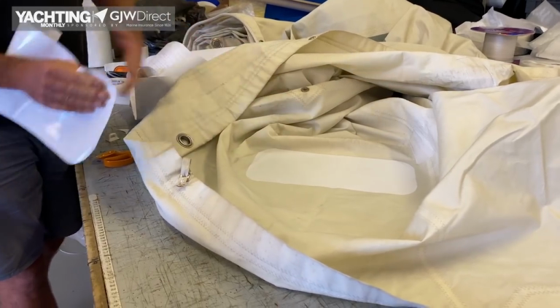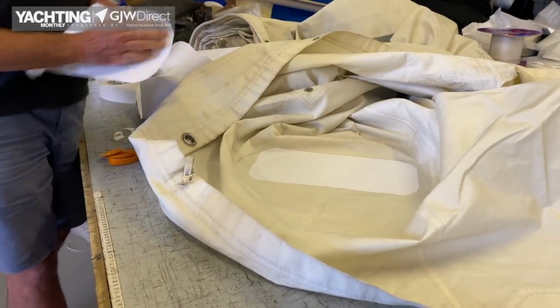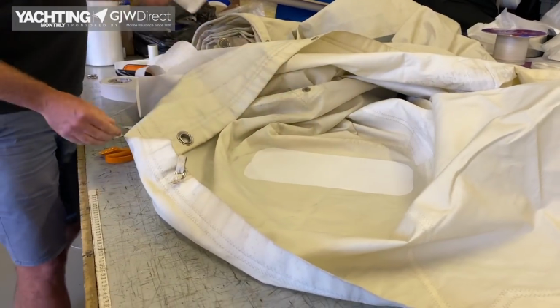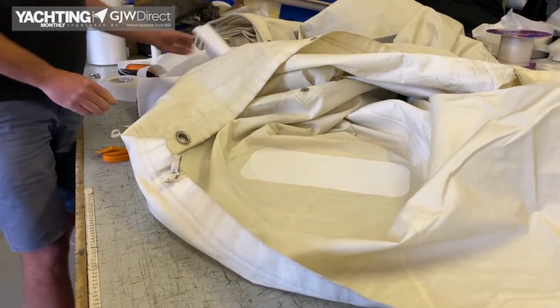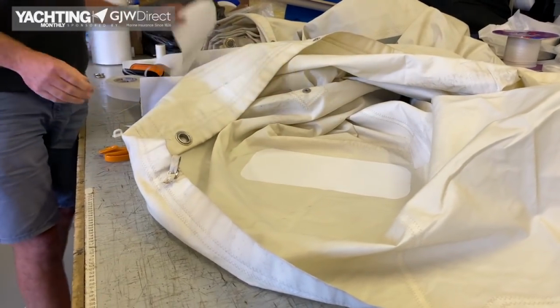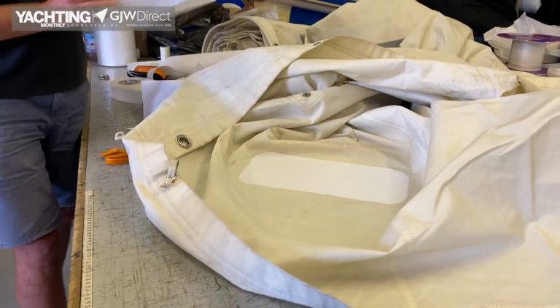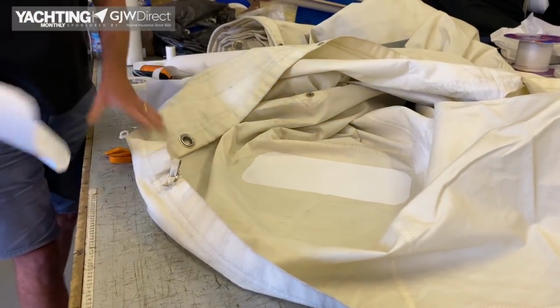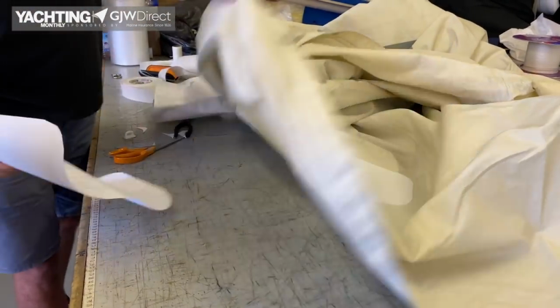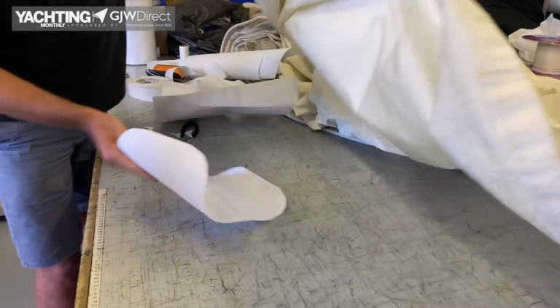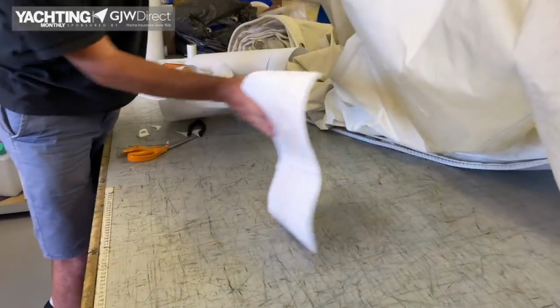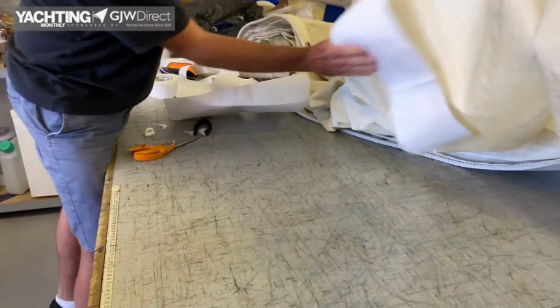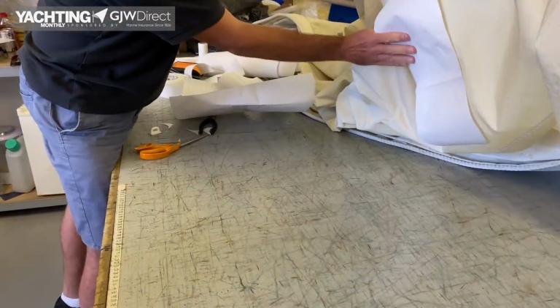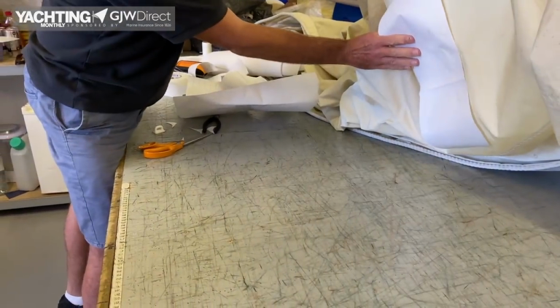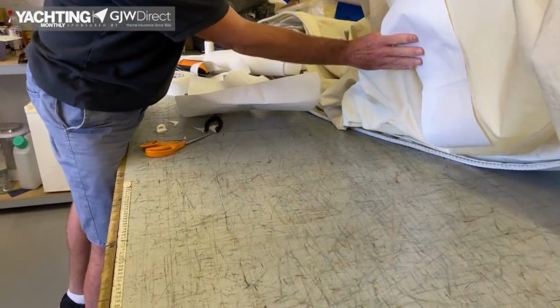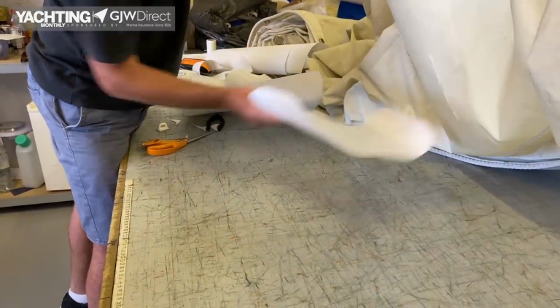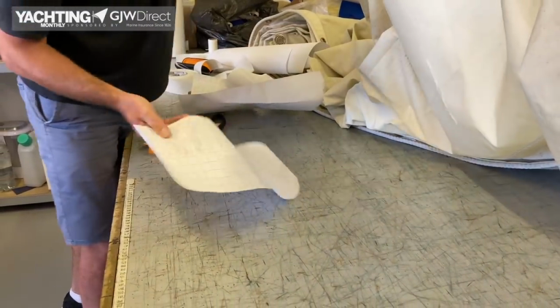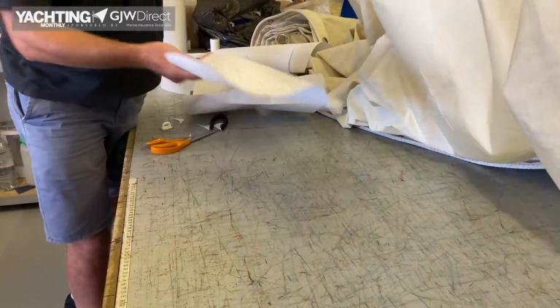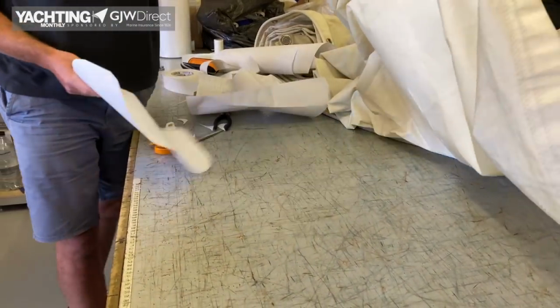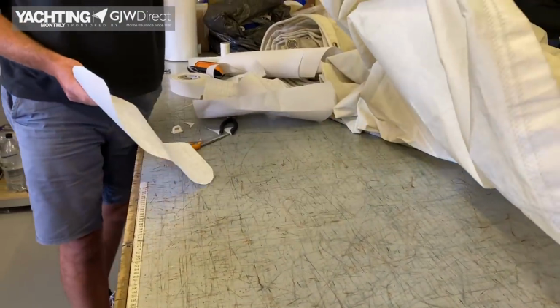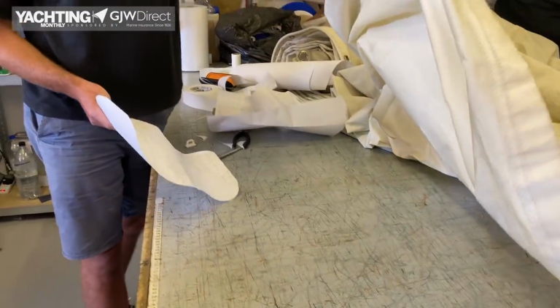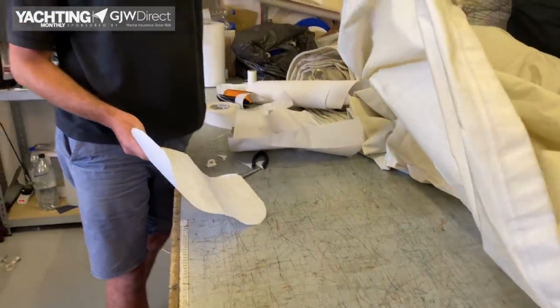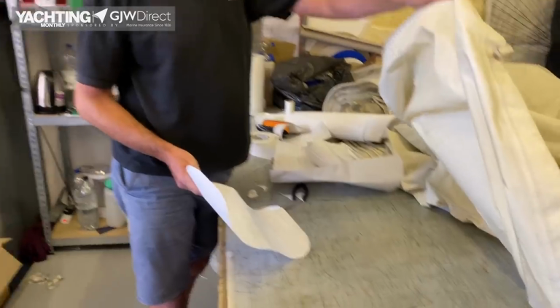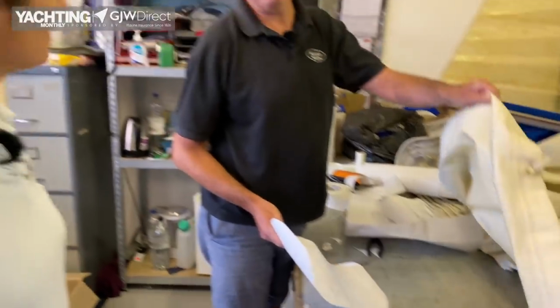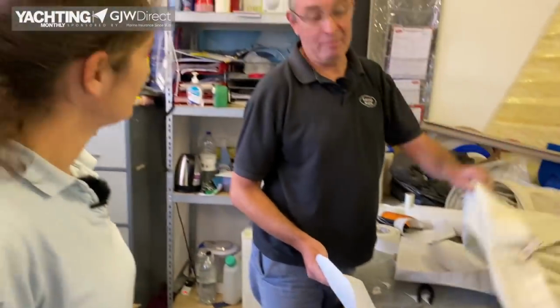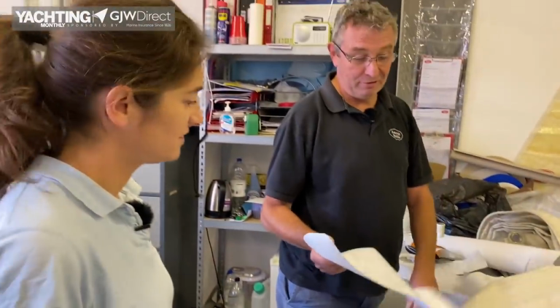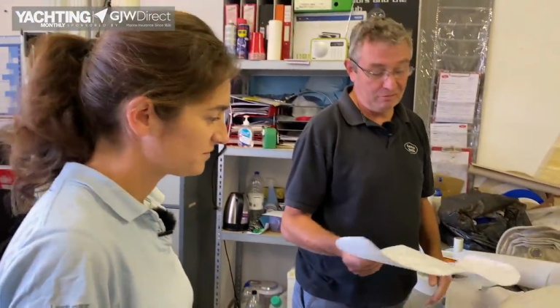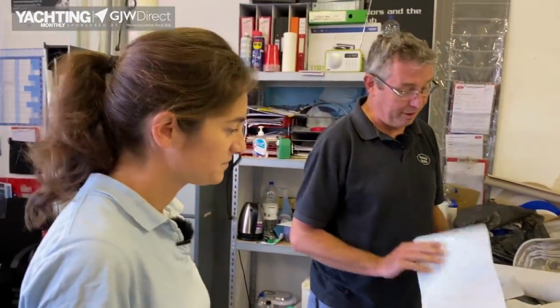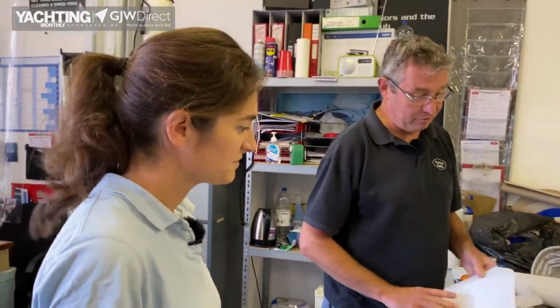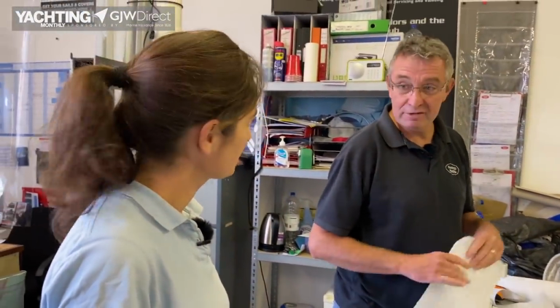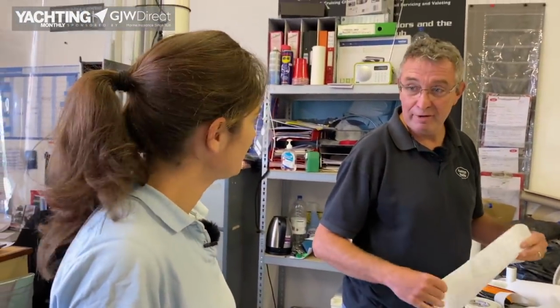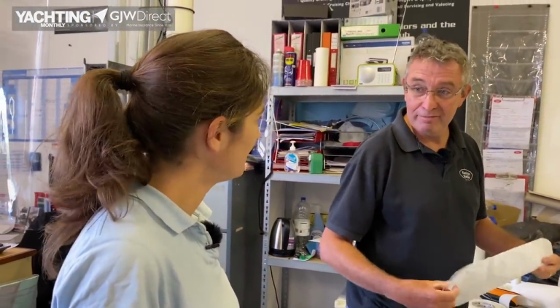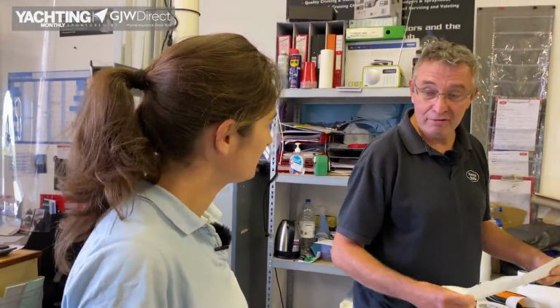Ideally you want to put another pre-prepared patch onto the other side of the sail as well, to stop it catching — and you could go for thousands of miles like that. You've got the sail home and it's cost you a few pounds for some sticky-back sail cloth.